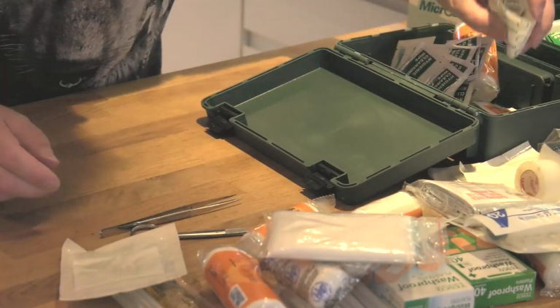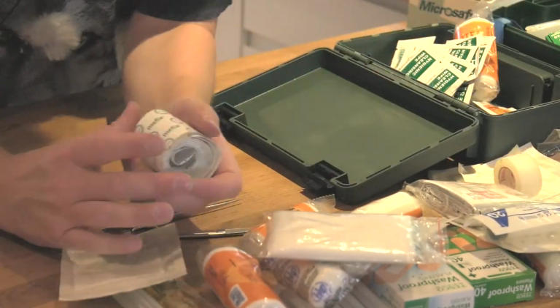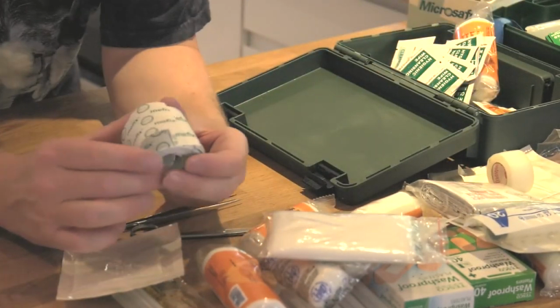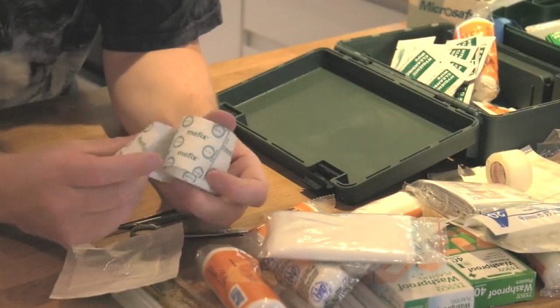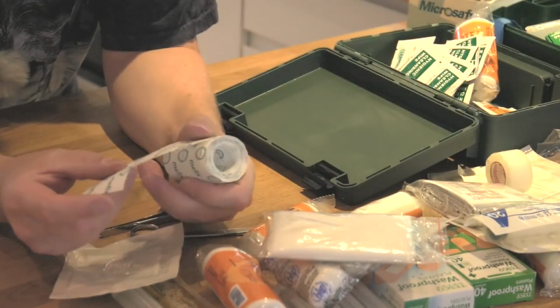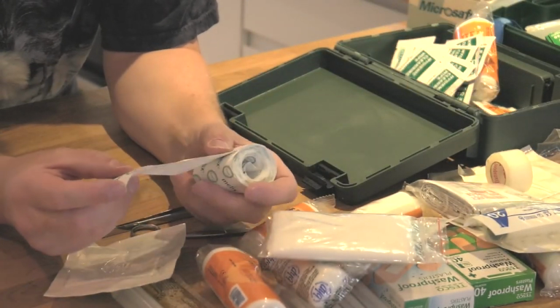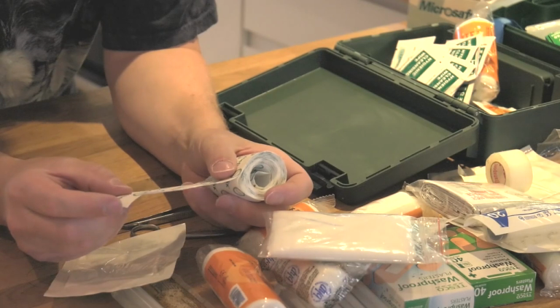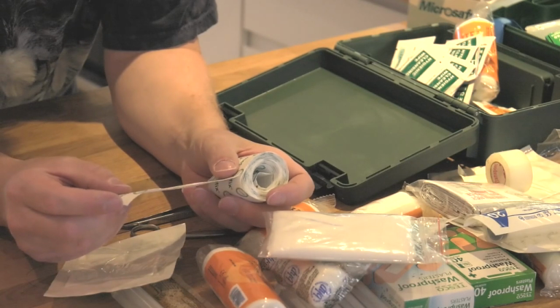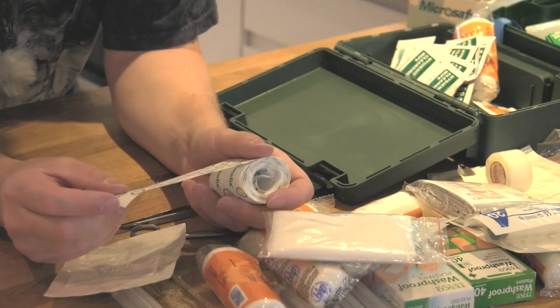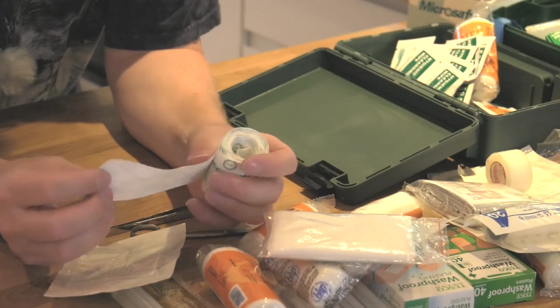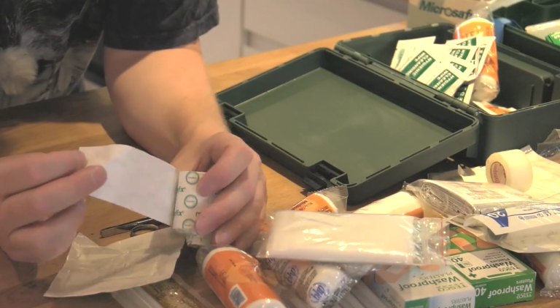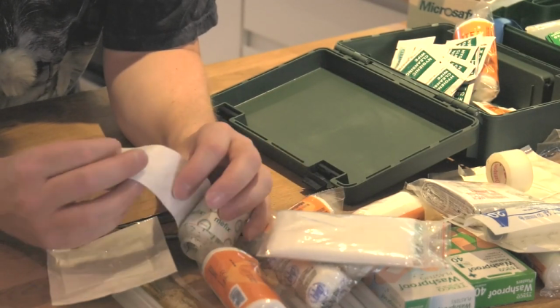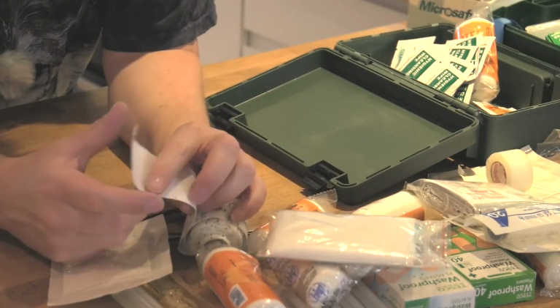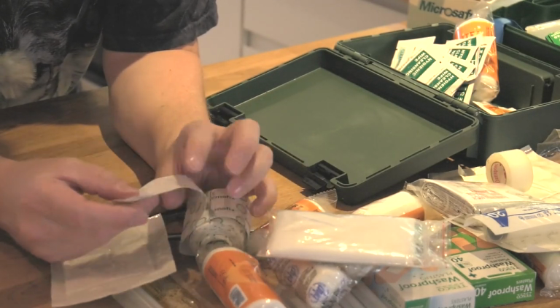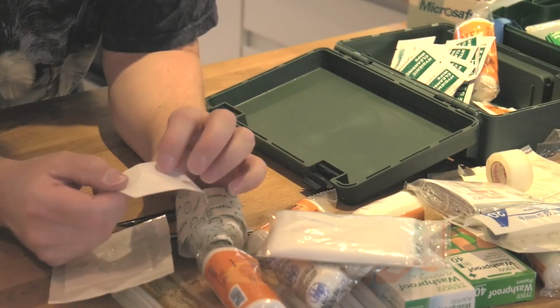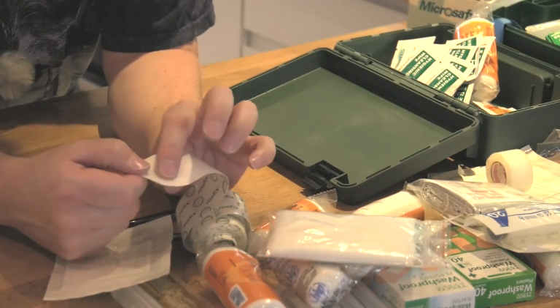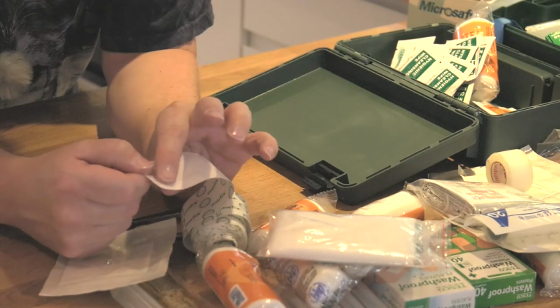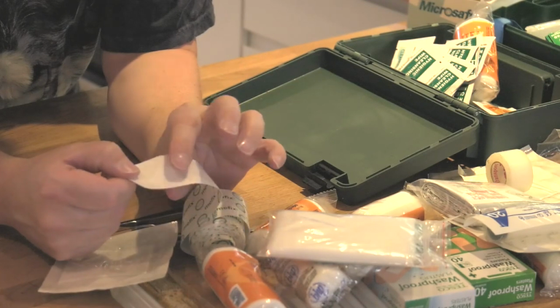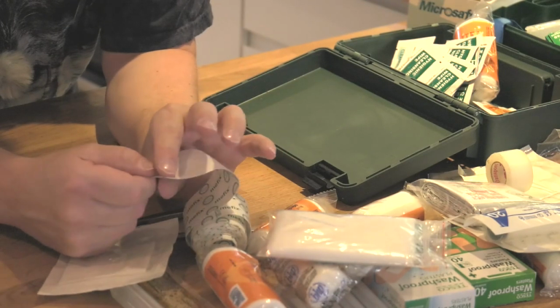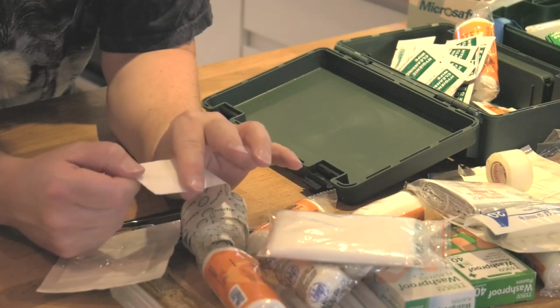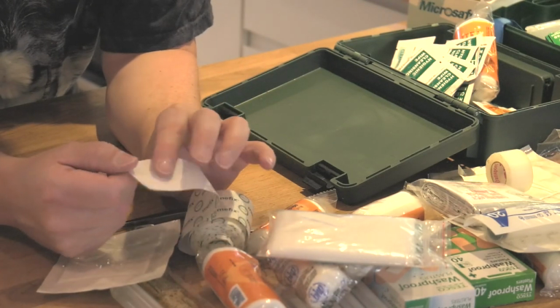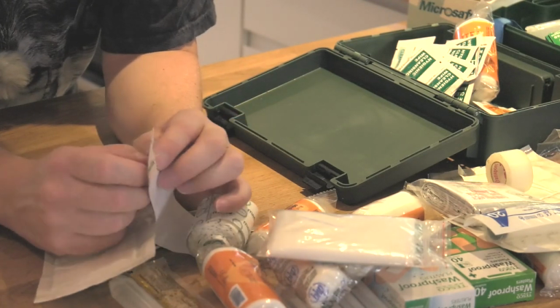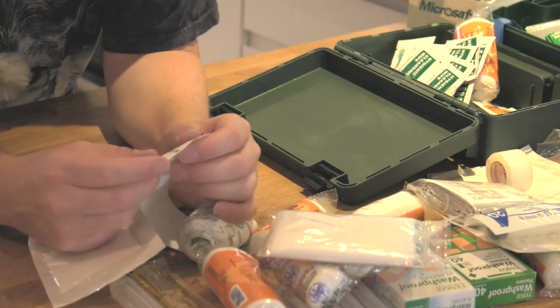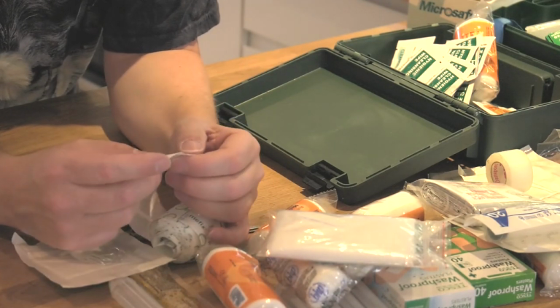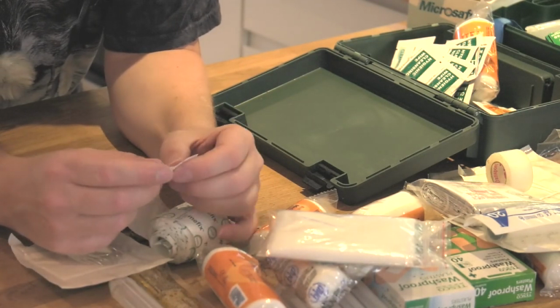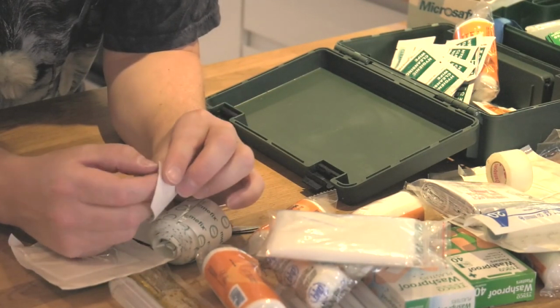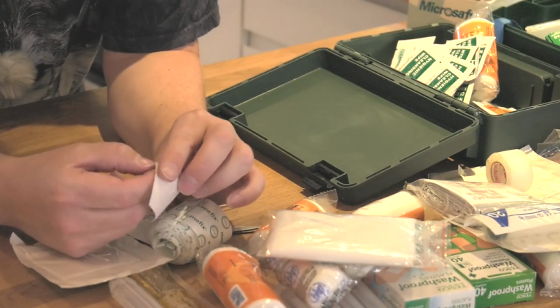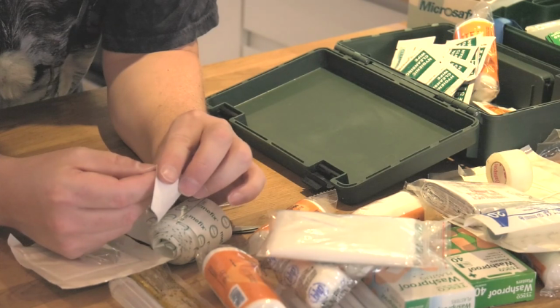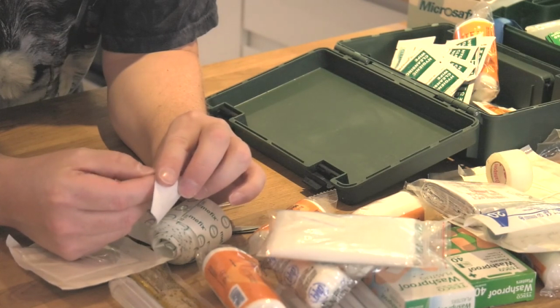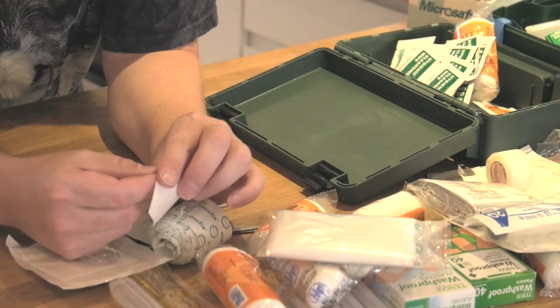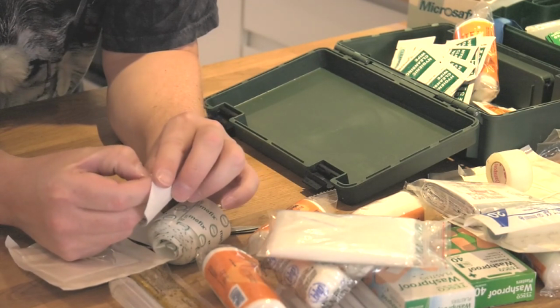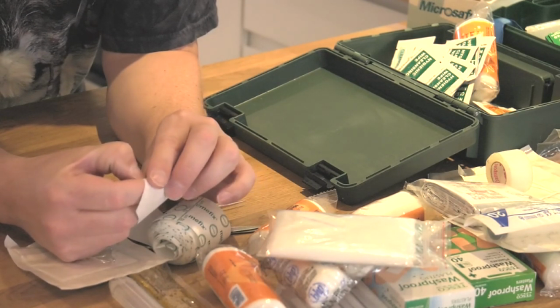There's another thing called Mefix - M-E-F-I-X. Same sort of thing, it's self-adhesive tape, but this one is very much like a soft cotton. It's got all sorts of uses and it's really useful to have in the first aid kit. It's just like a cloth tape.